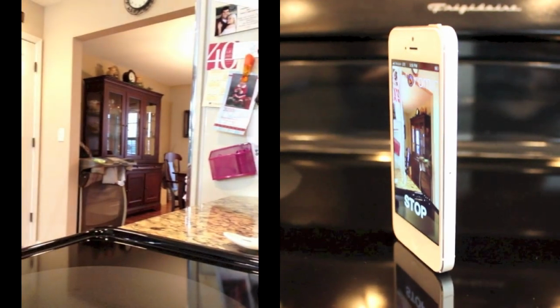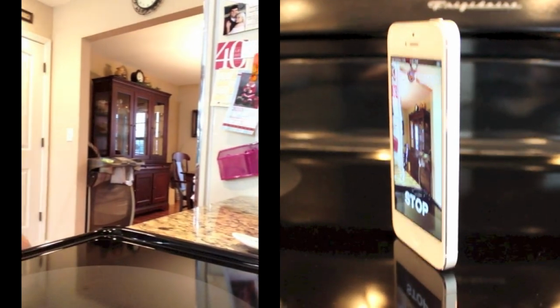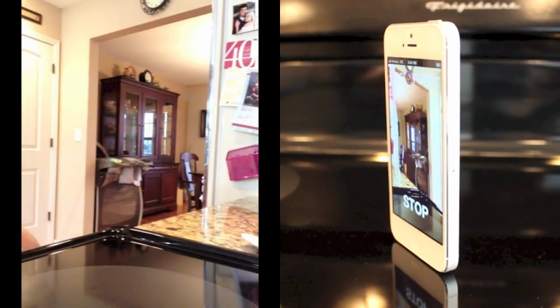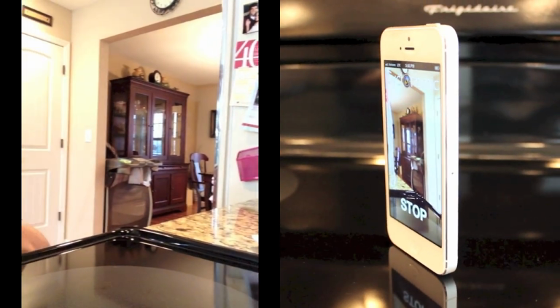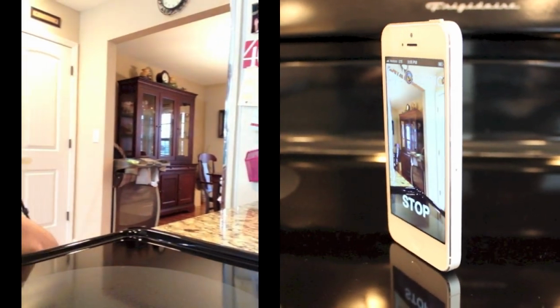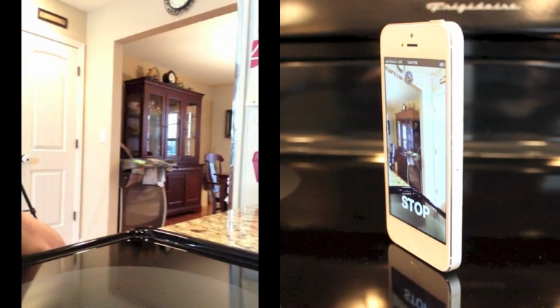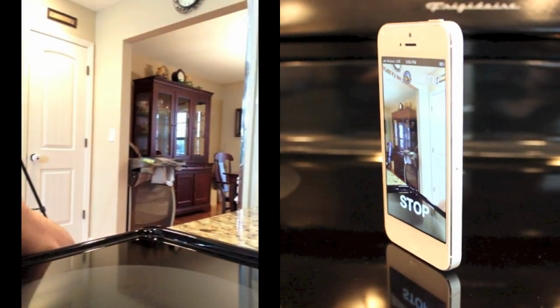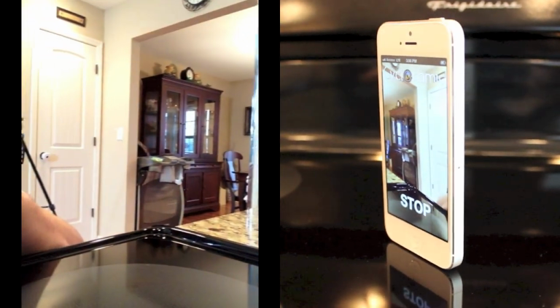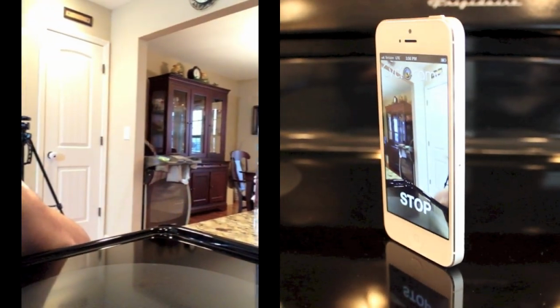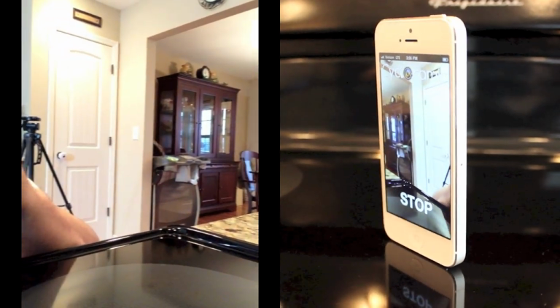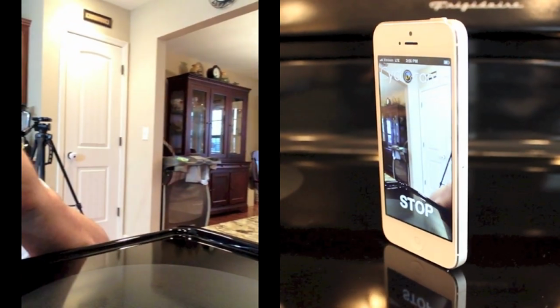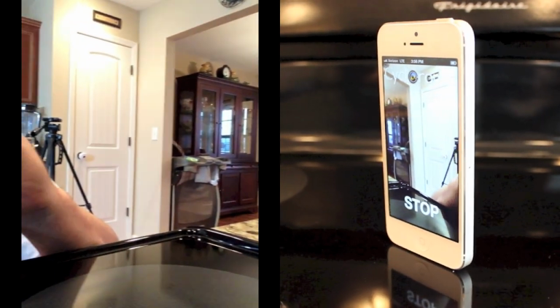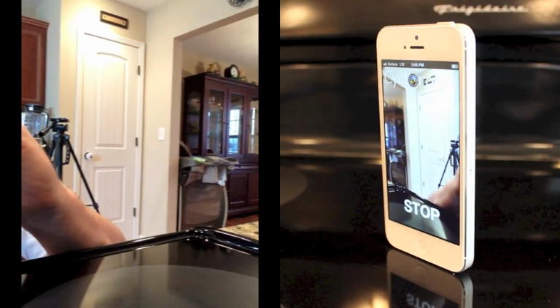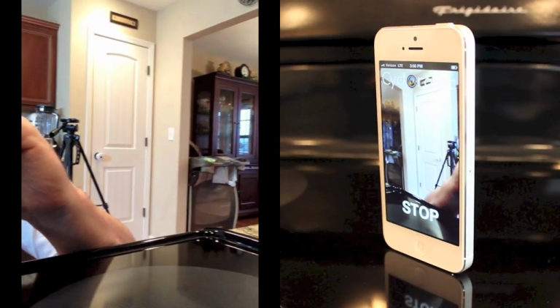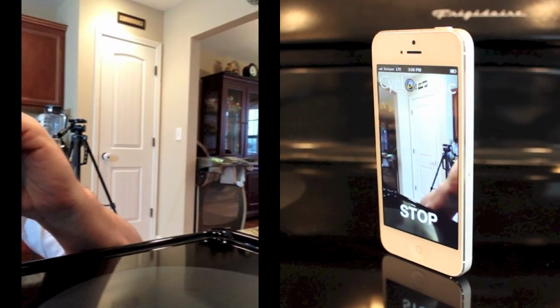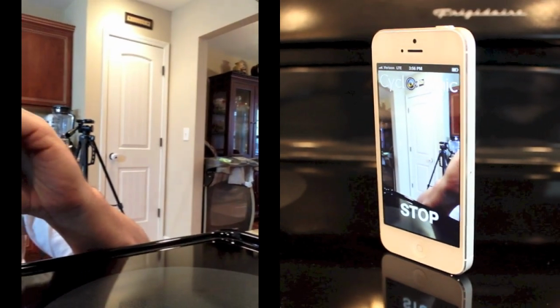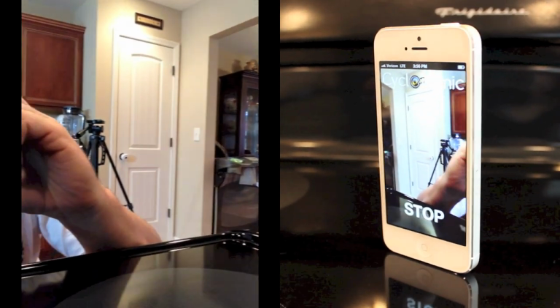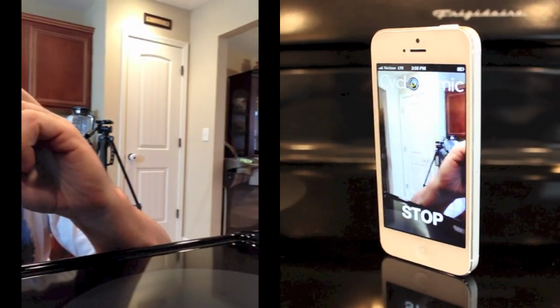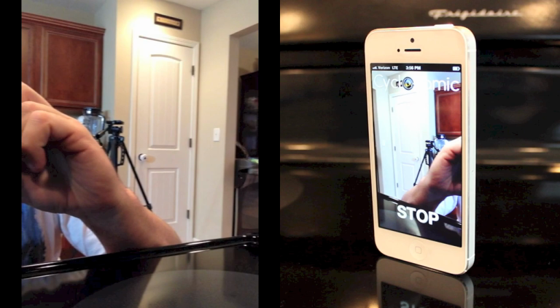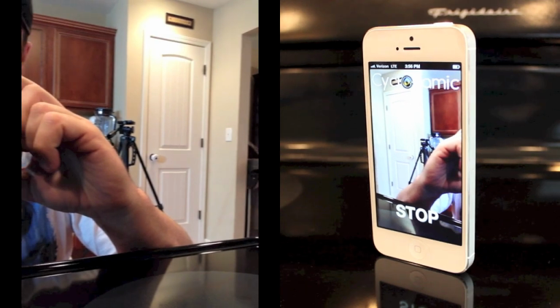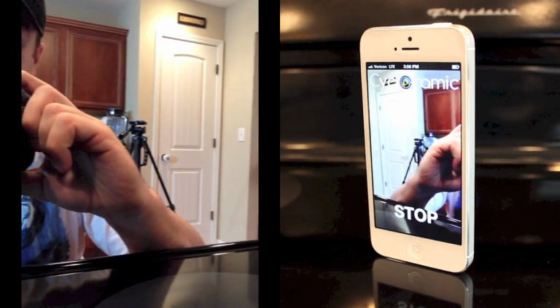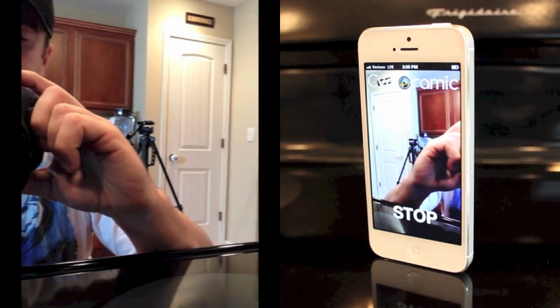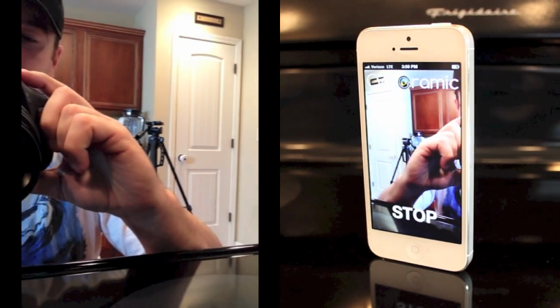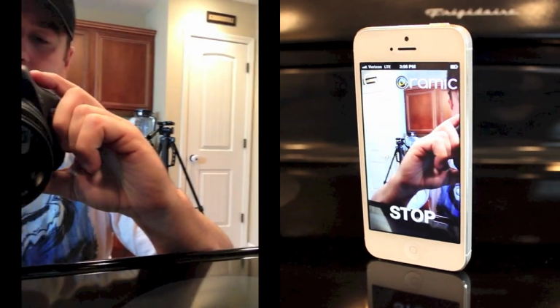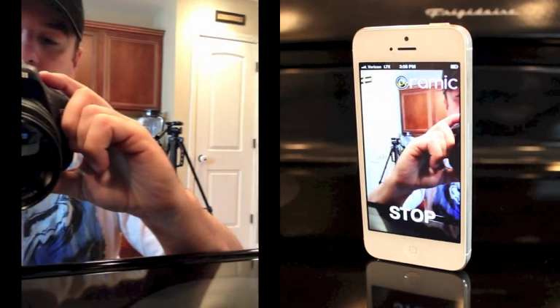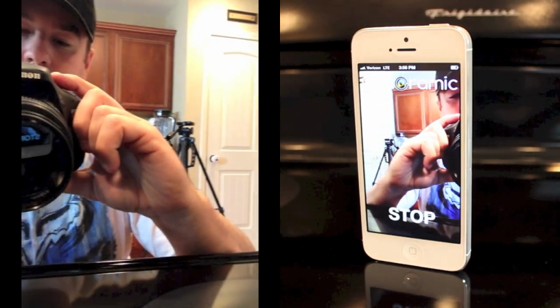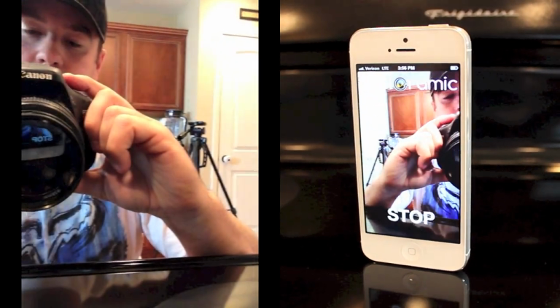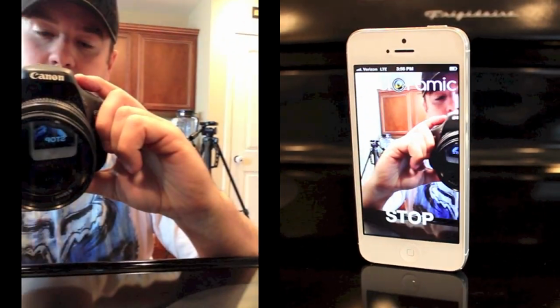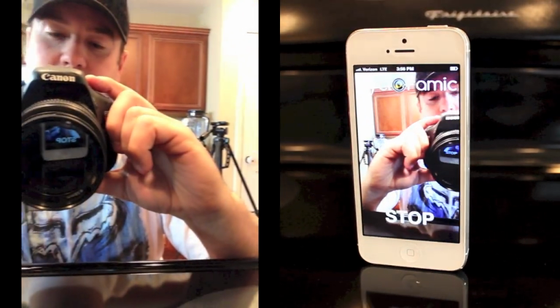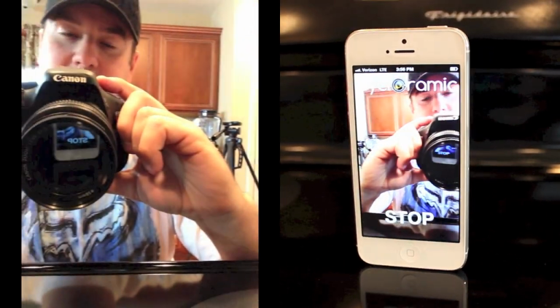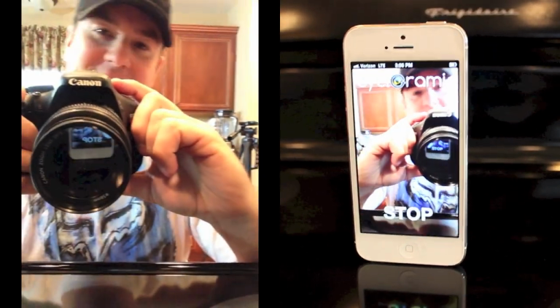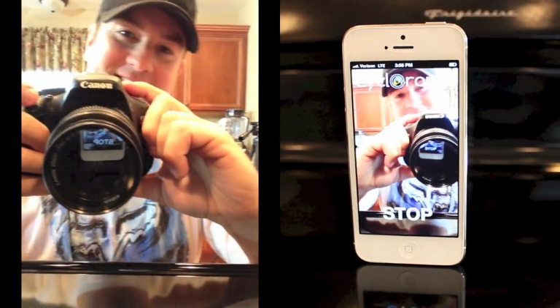Cycloramic says they will be updating the app to take panoramic pictures as well. Hope you enjoyed it. Thanks for watching, and I'll see you later.